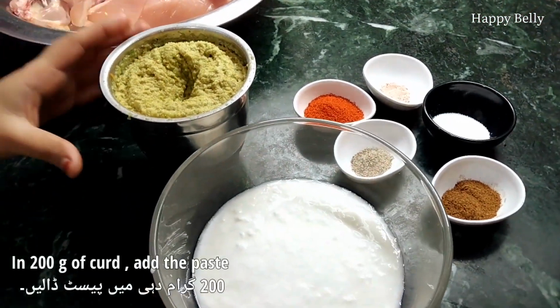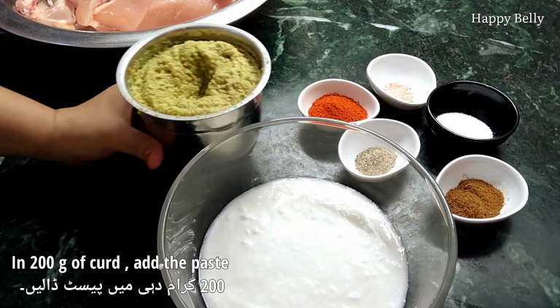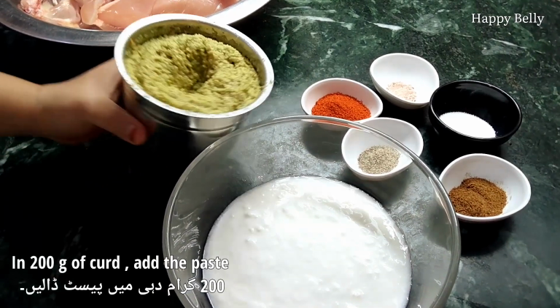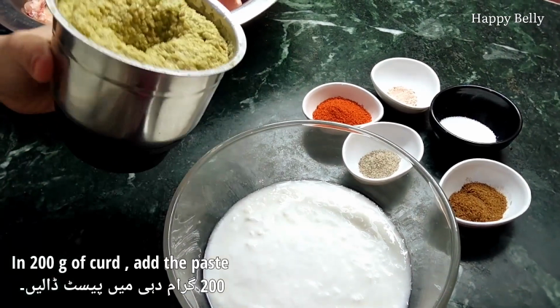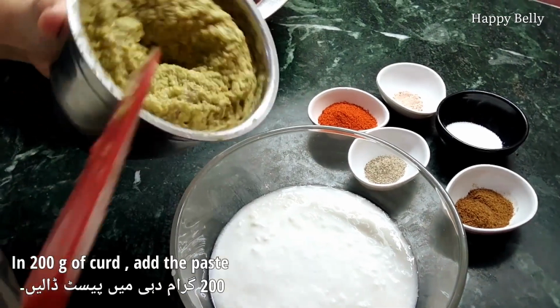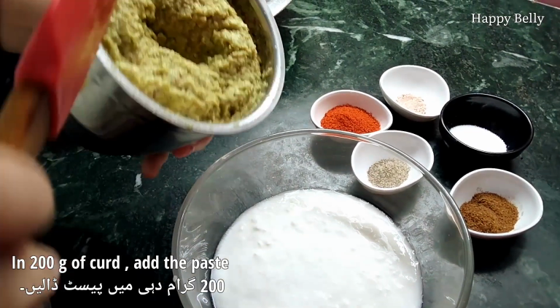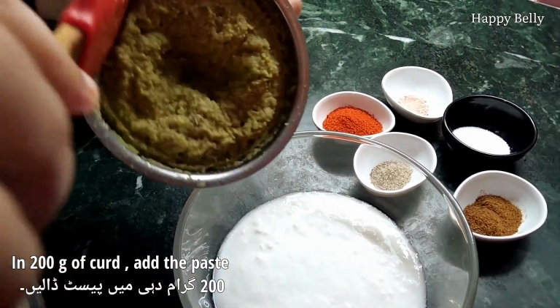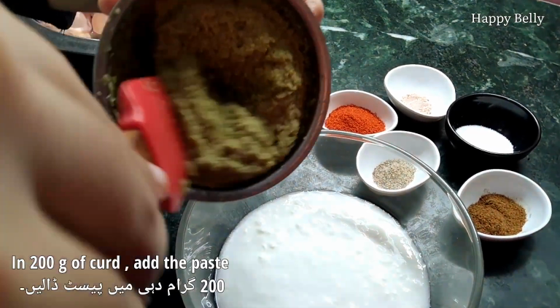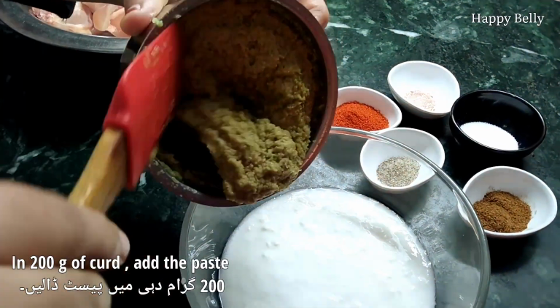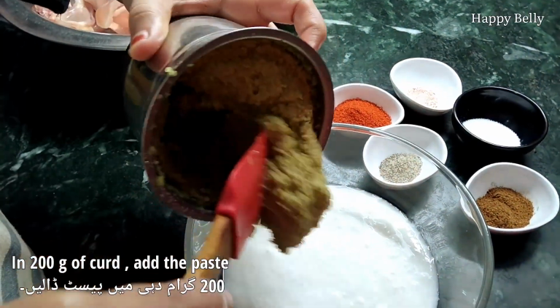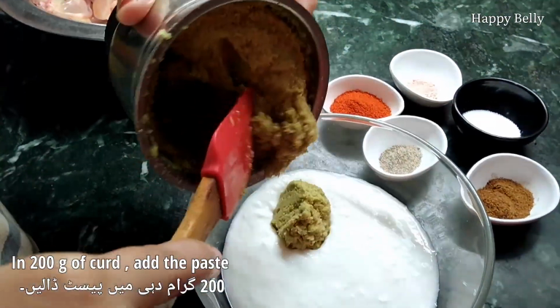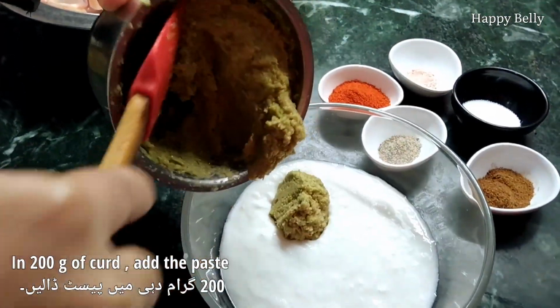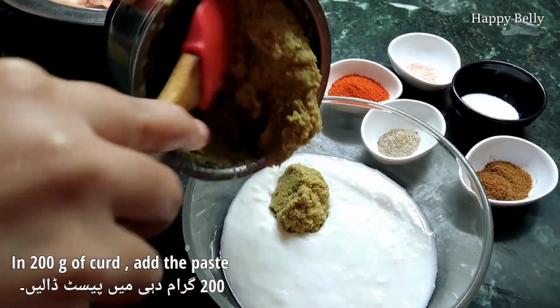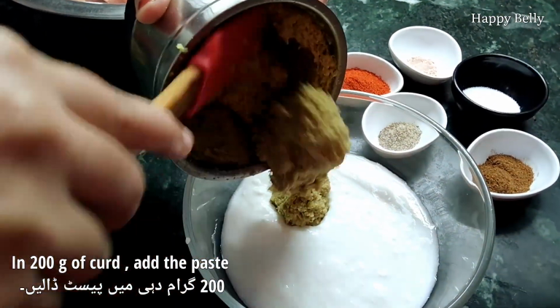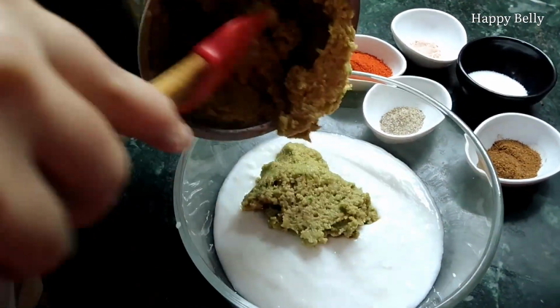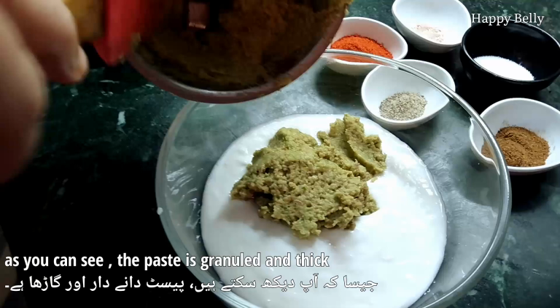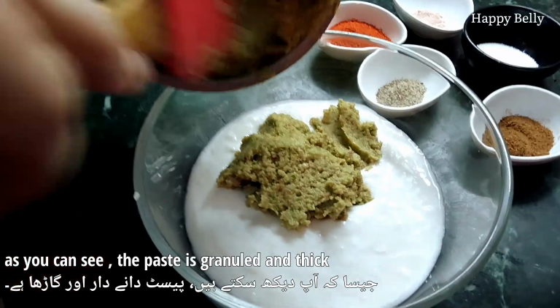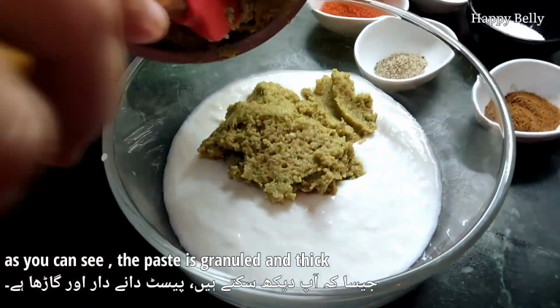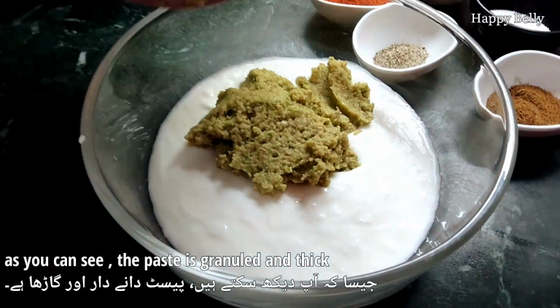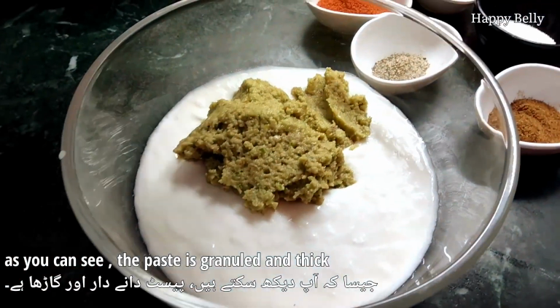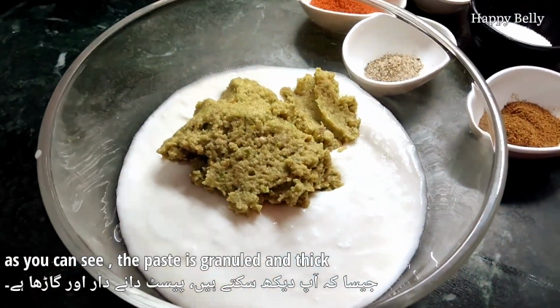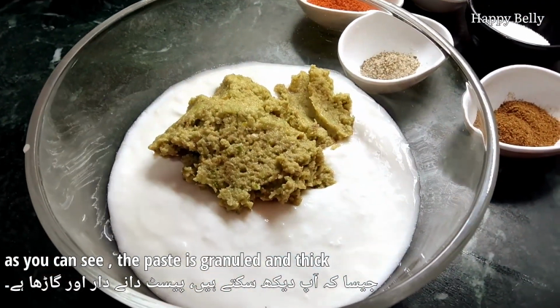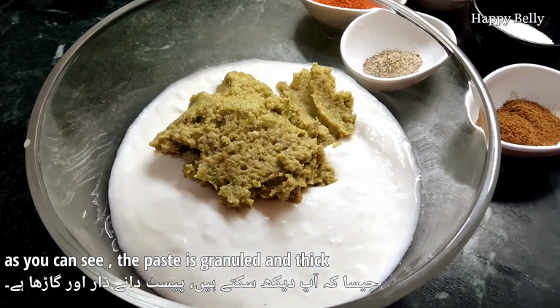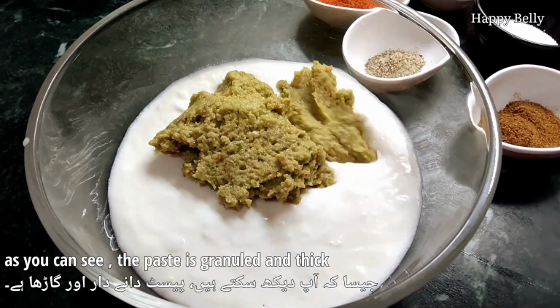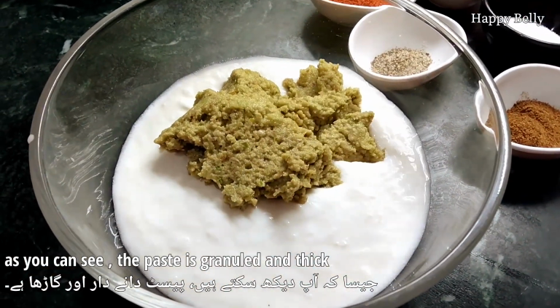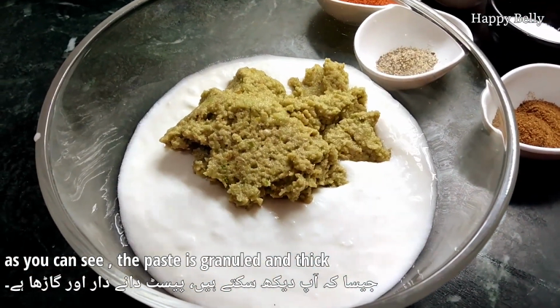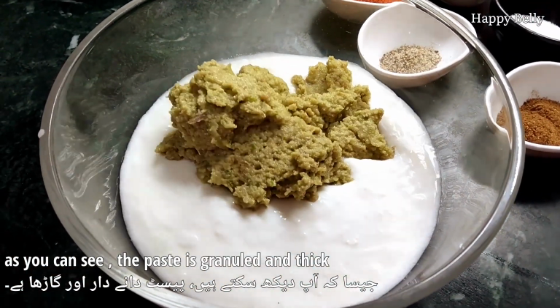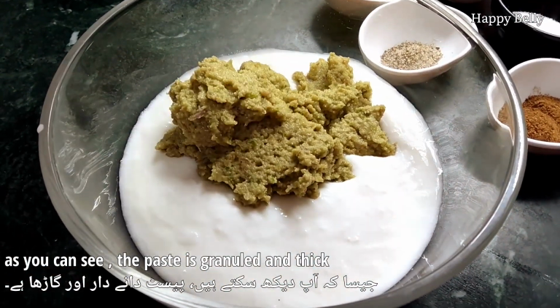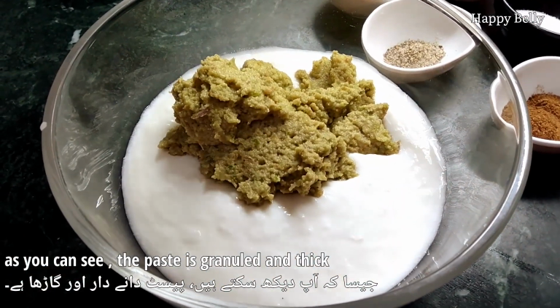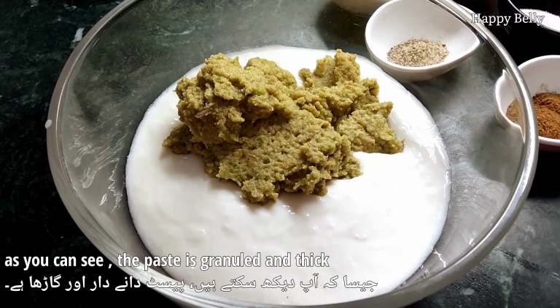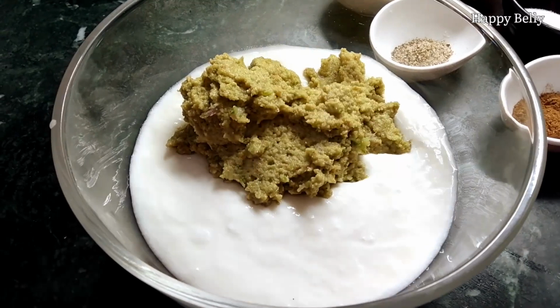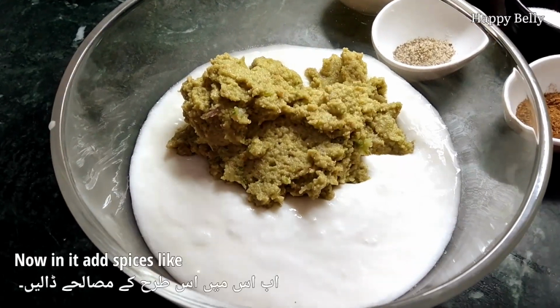Now in 200 grams of curd, add the paste we made. As you can see the paste is thick and granular because we did not add any water — we want a thick paste.